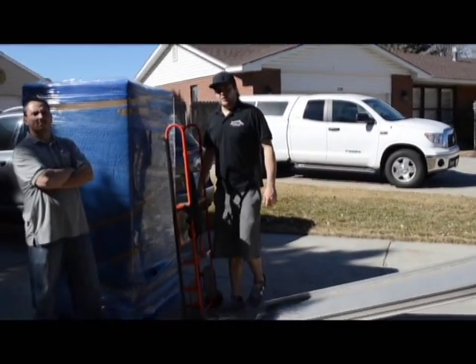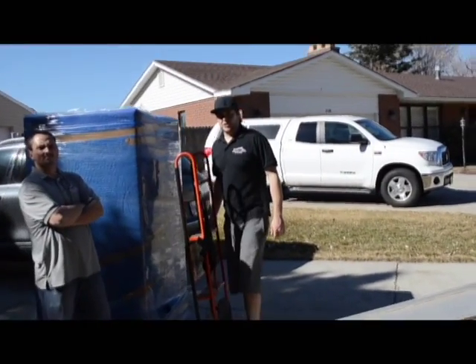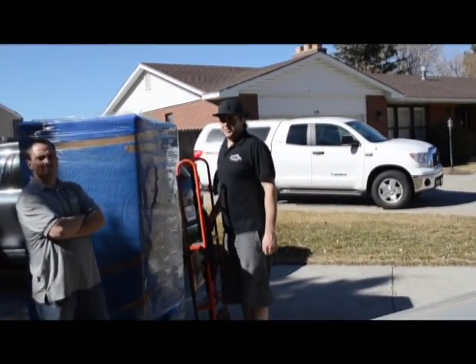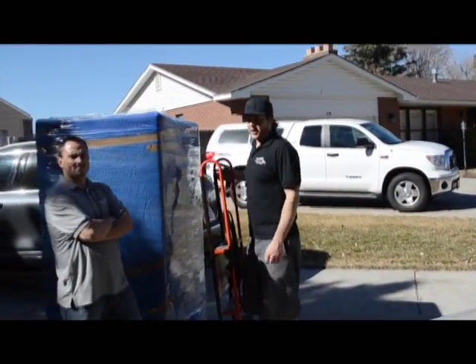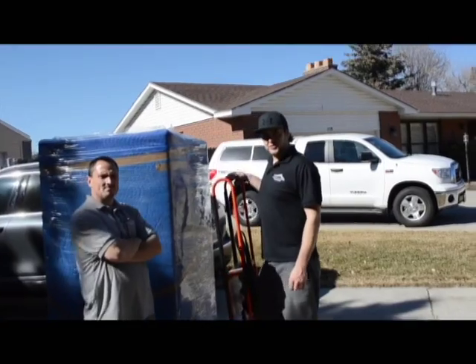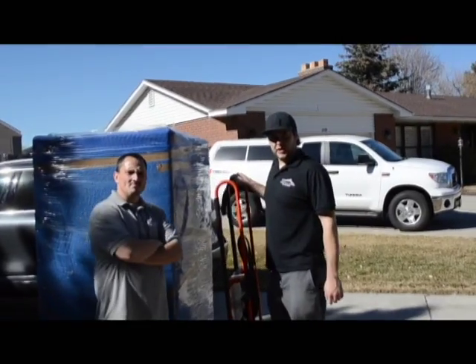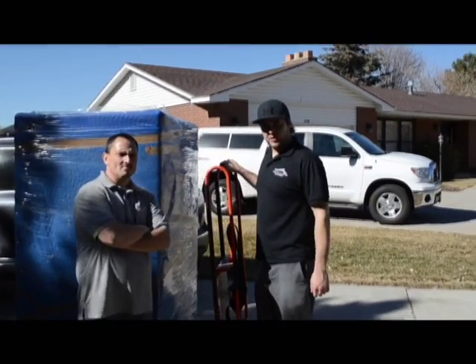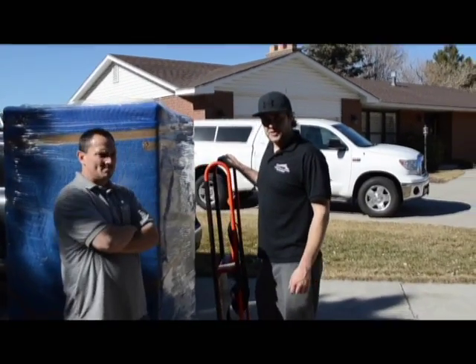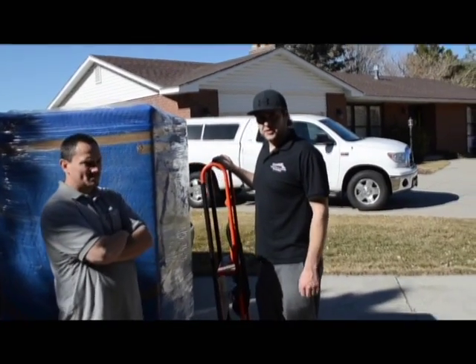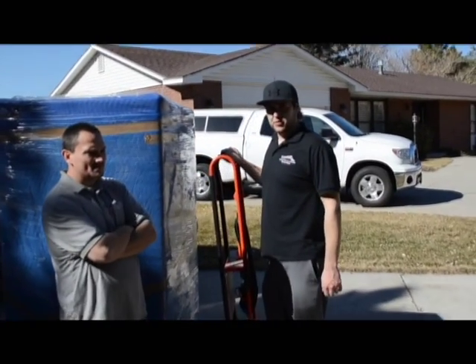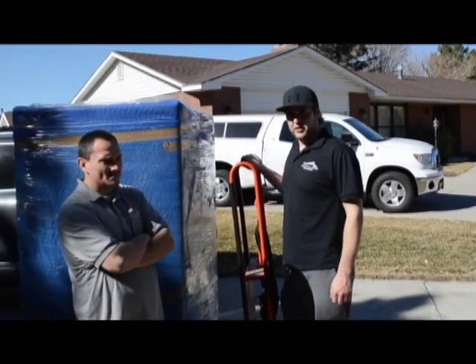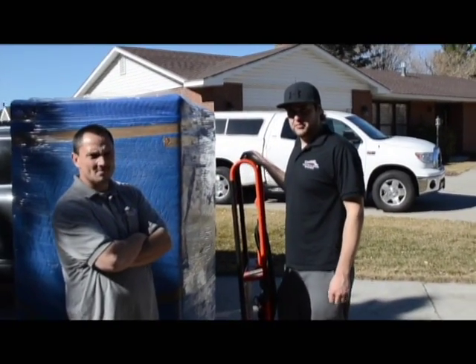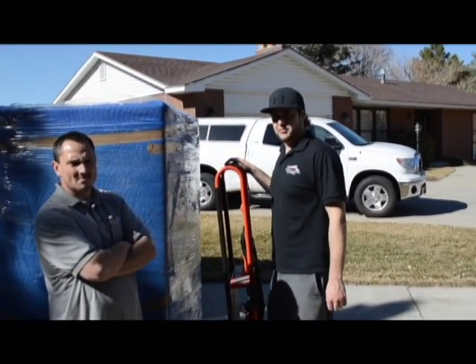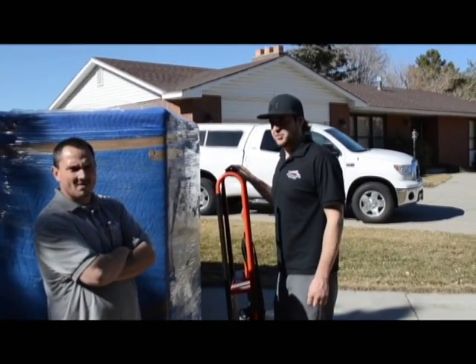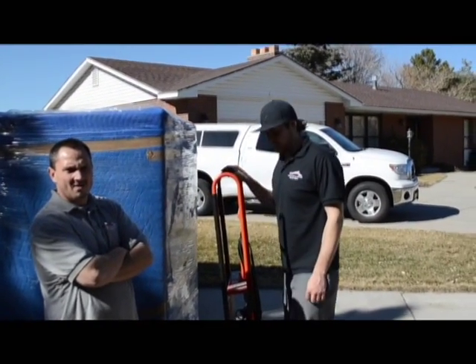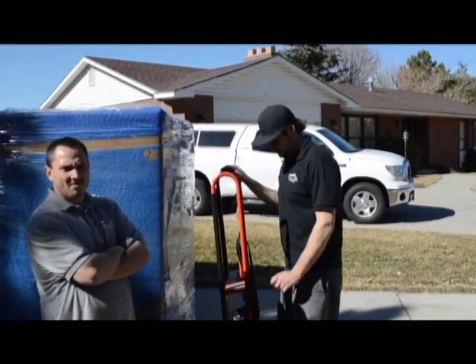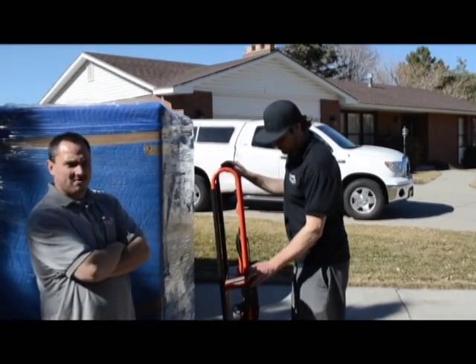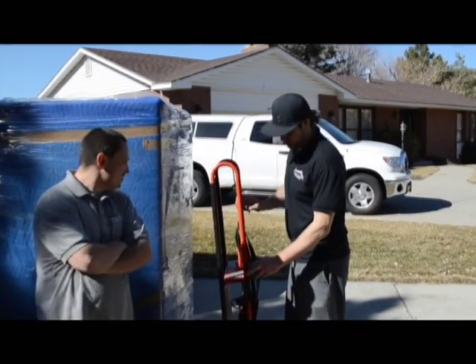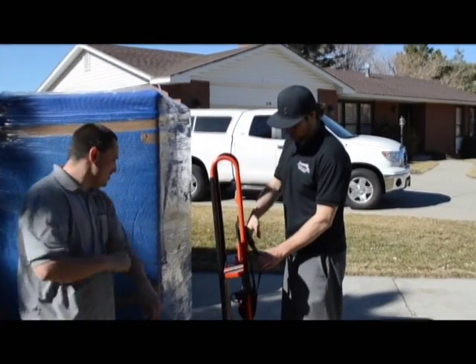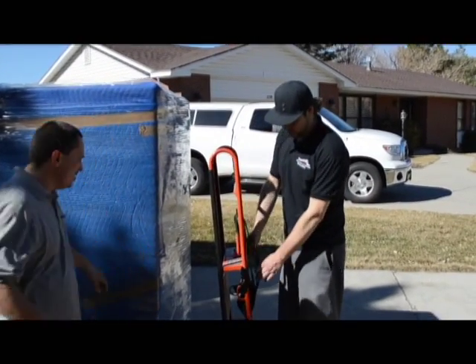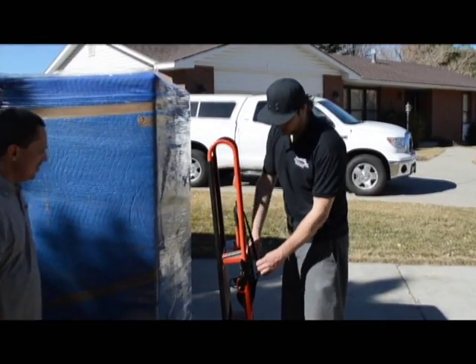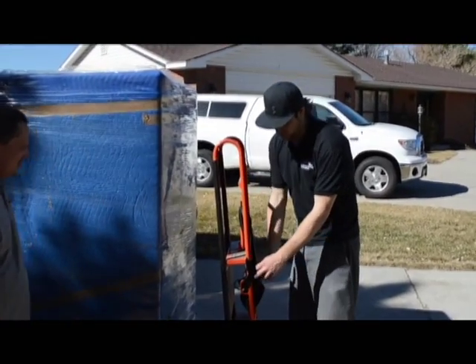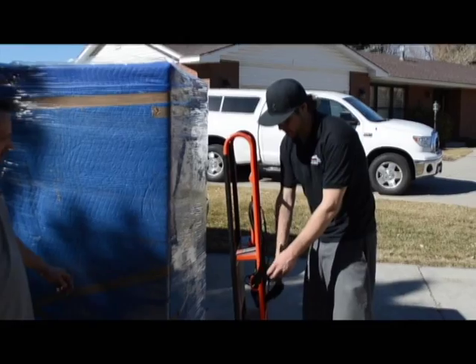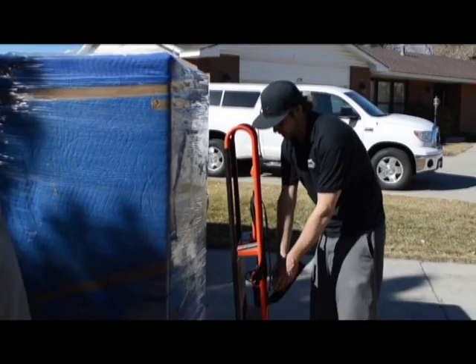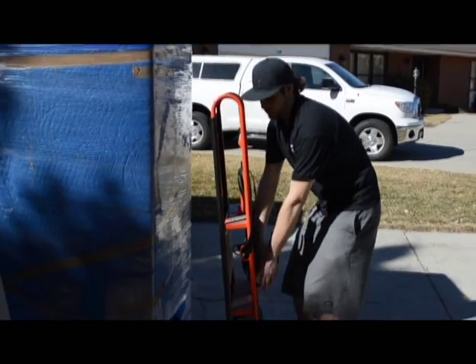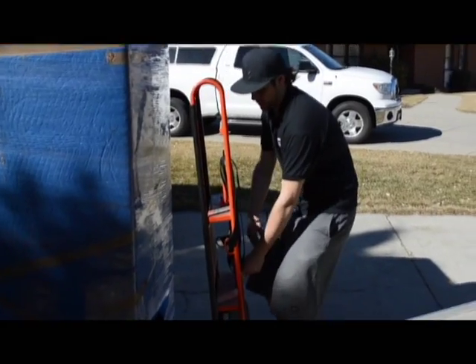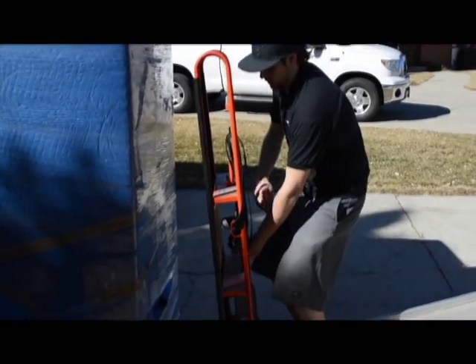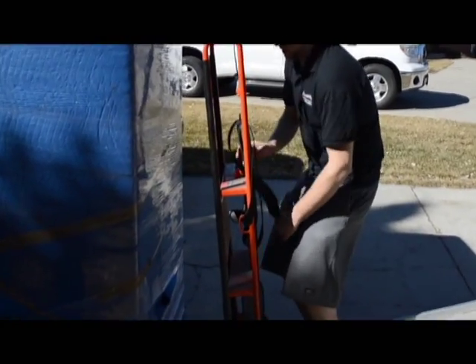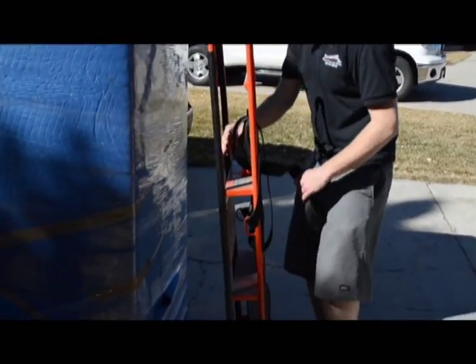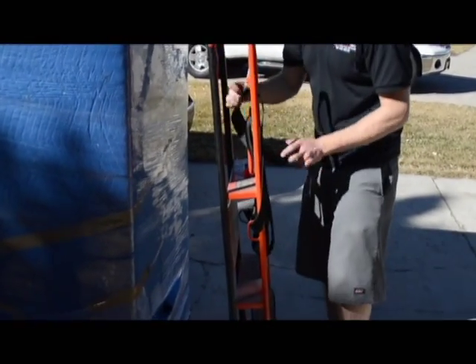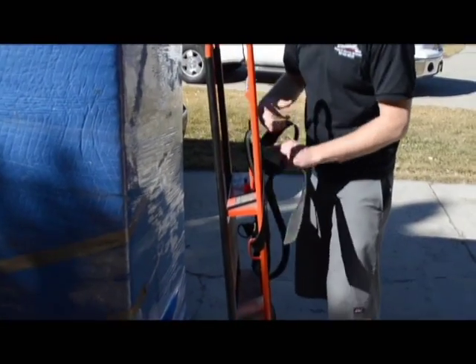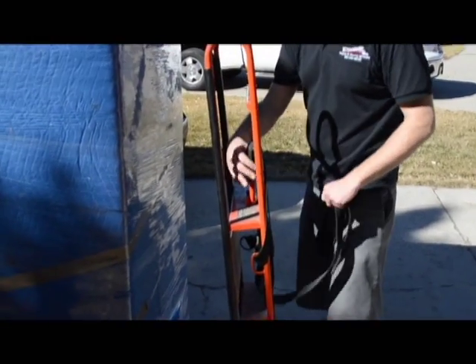Here's a clip on how to use an appliance dolly to move an appliance. First thing you're going to want to do is unwrap your strap right here.